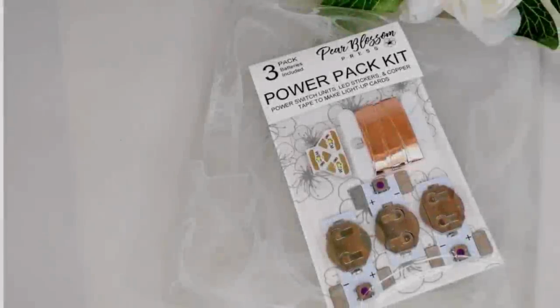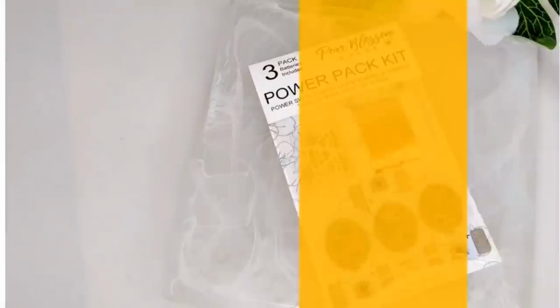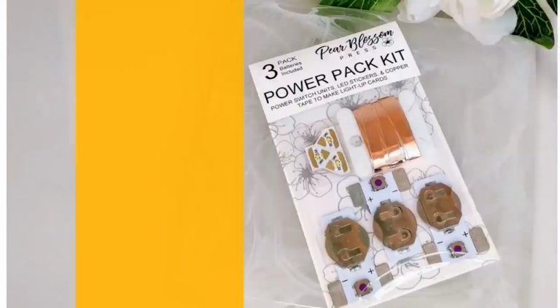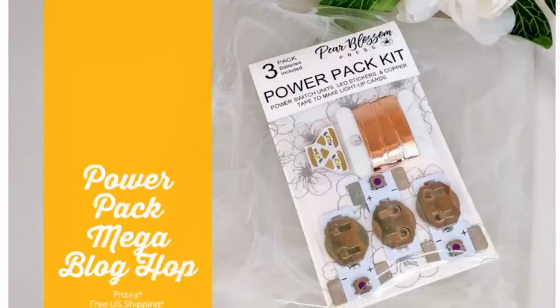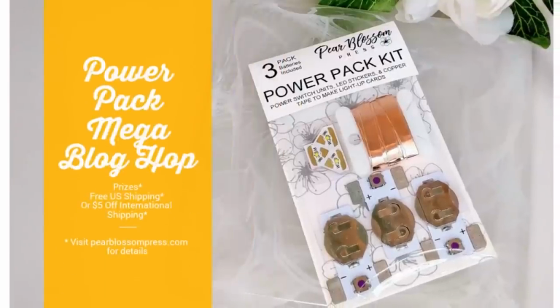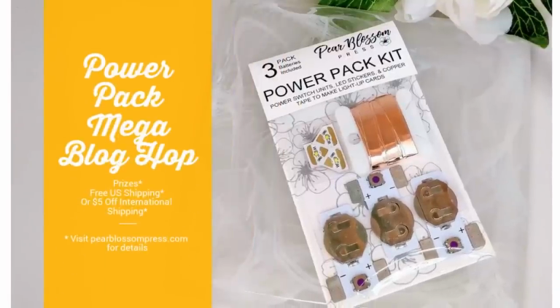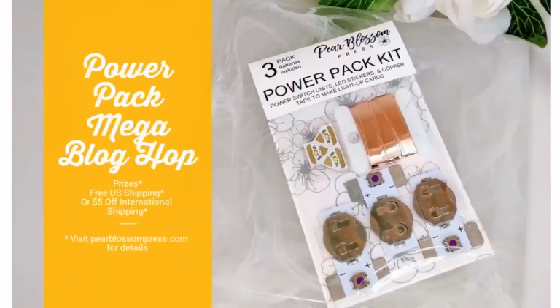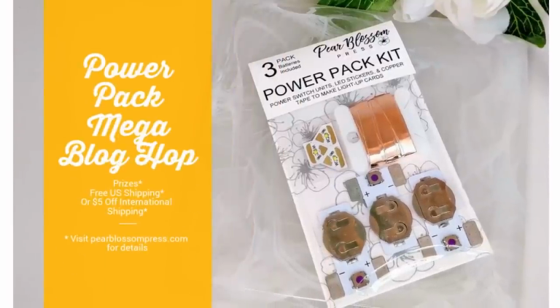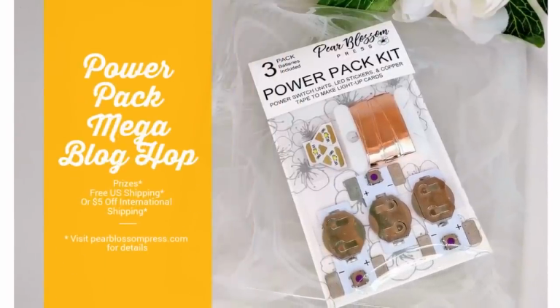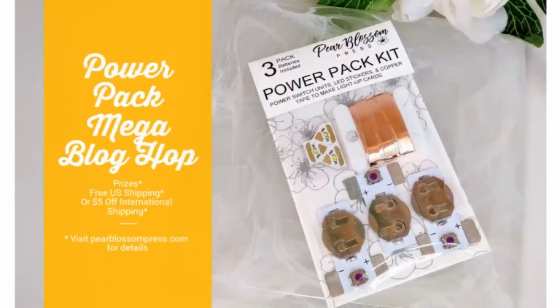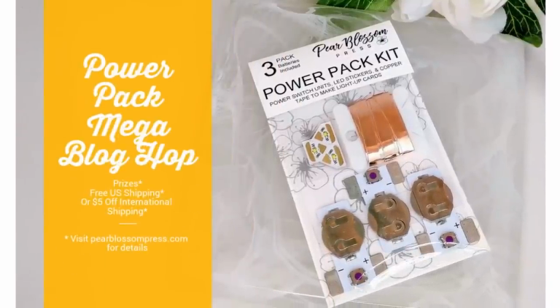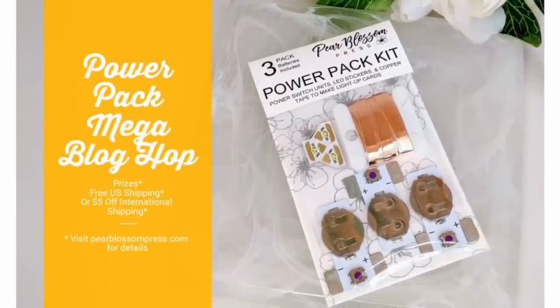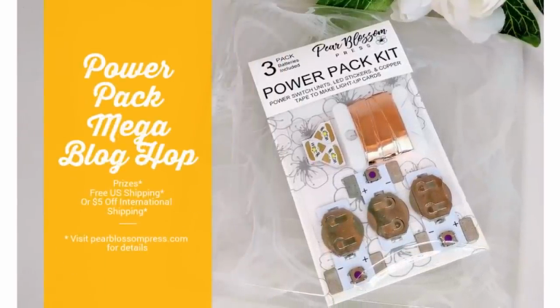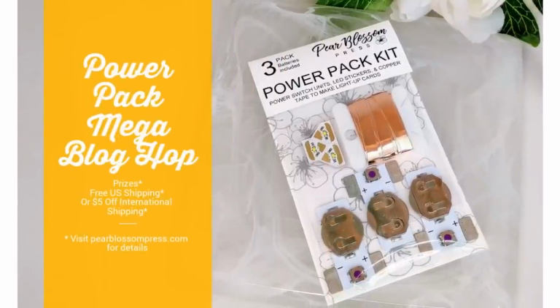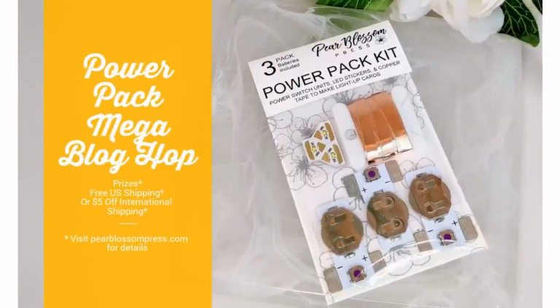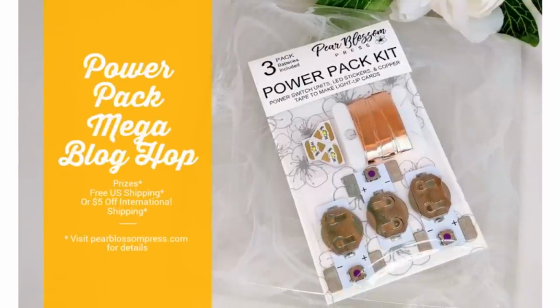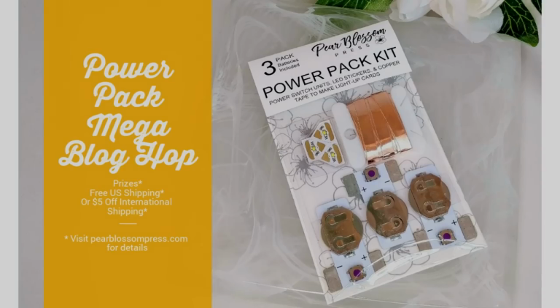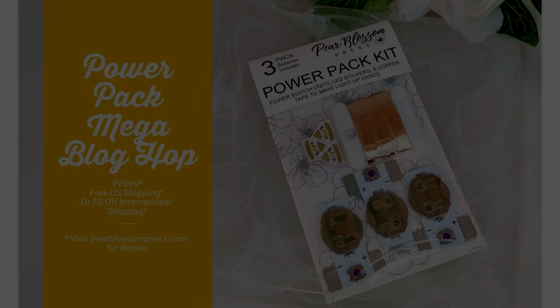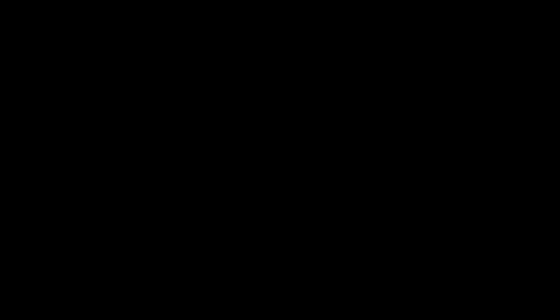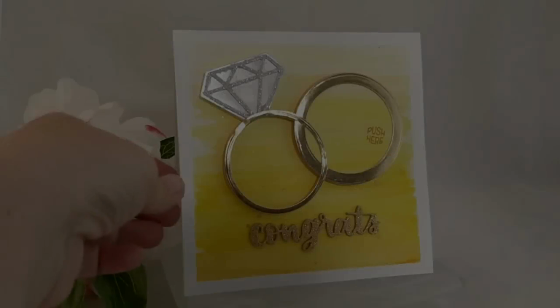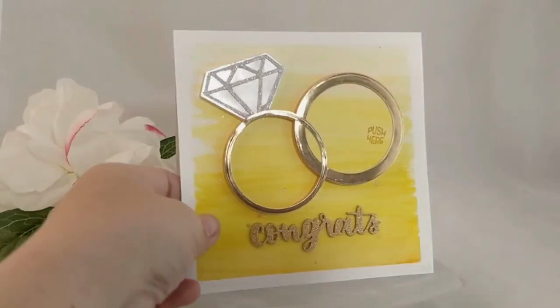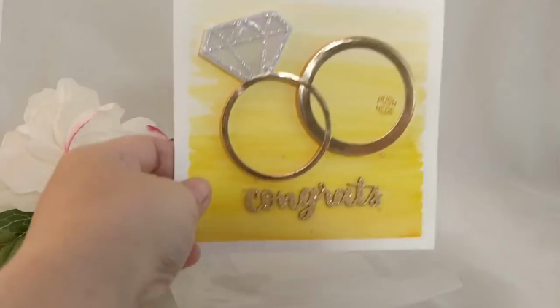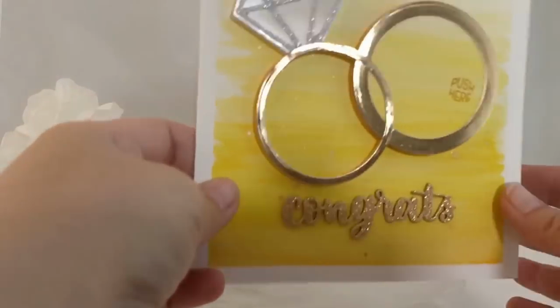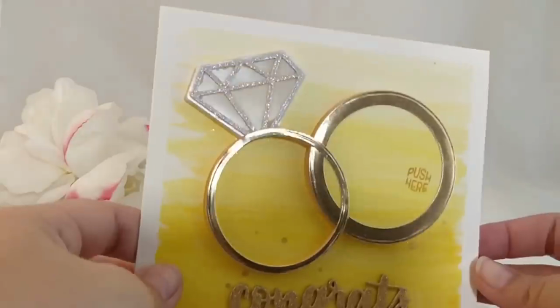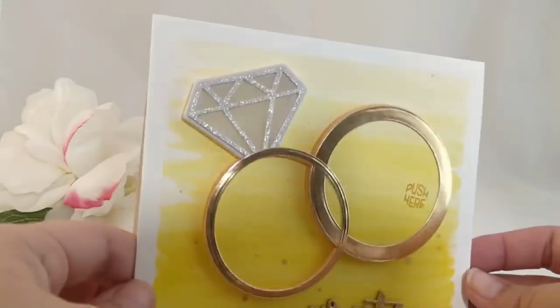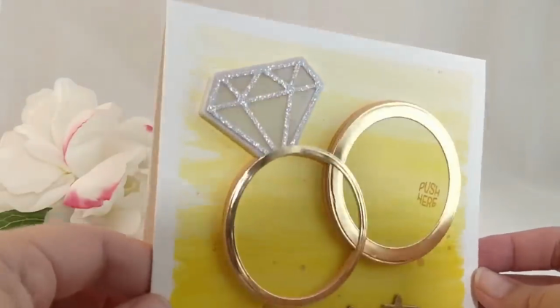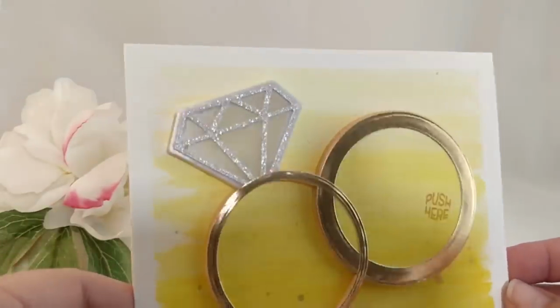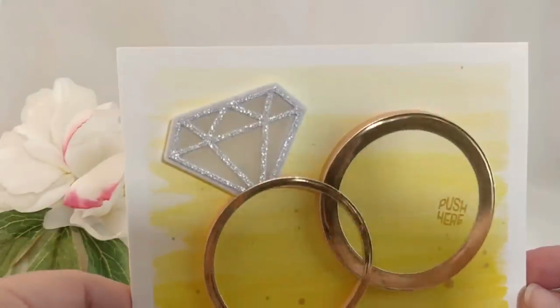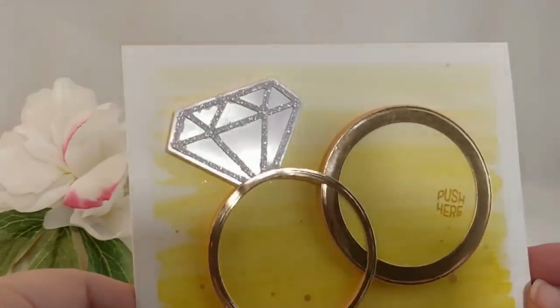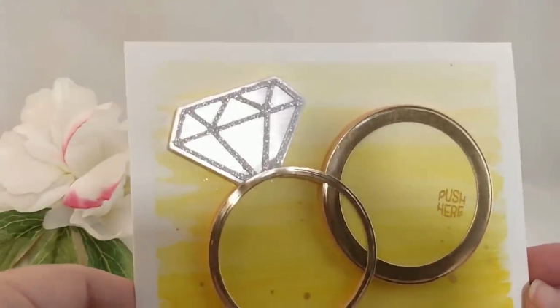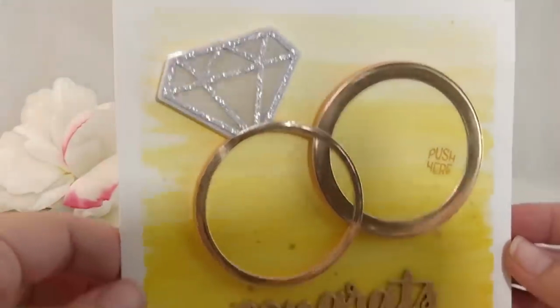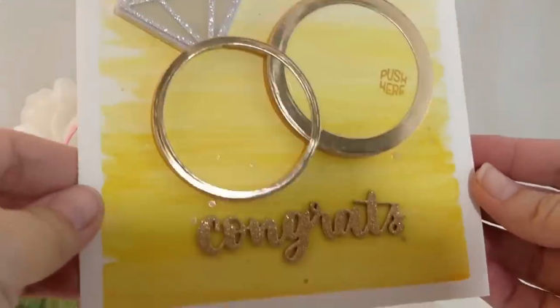Below I've got links to 20 of your favorite bloggers that are participating. During our grand opening we've got a bunch of prizes you can win. We've also got free shipping in the US or $5 off international orders. Go ahead and head over to my blog for all of the details.